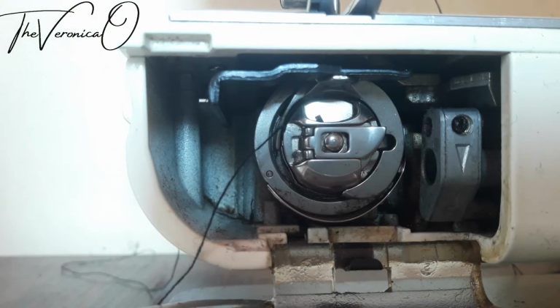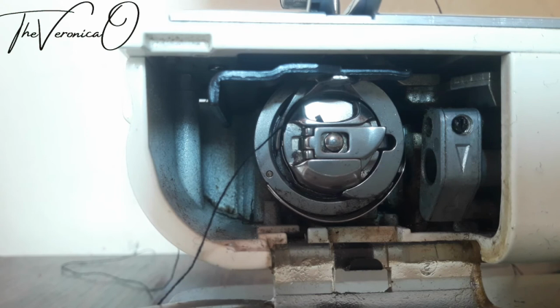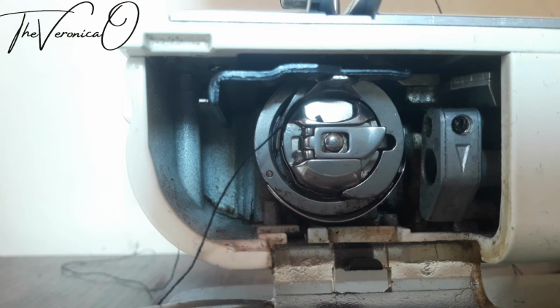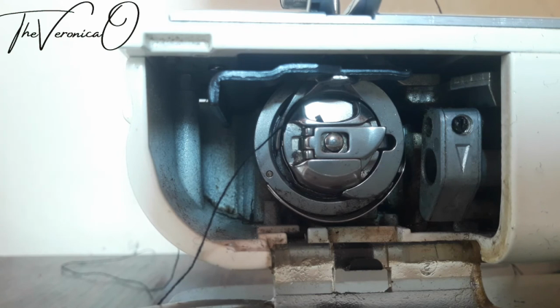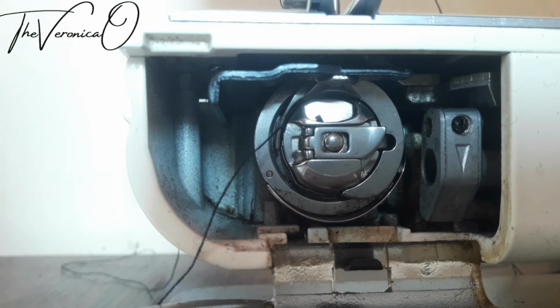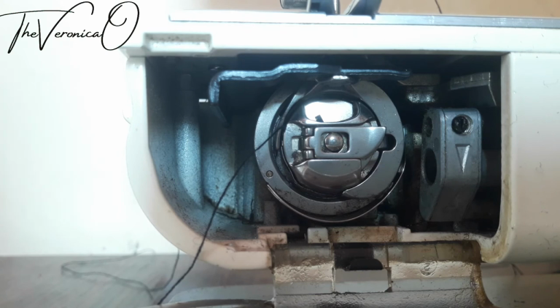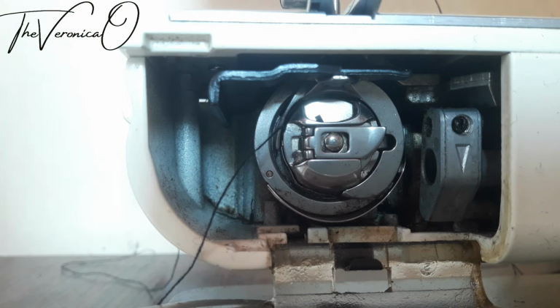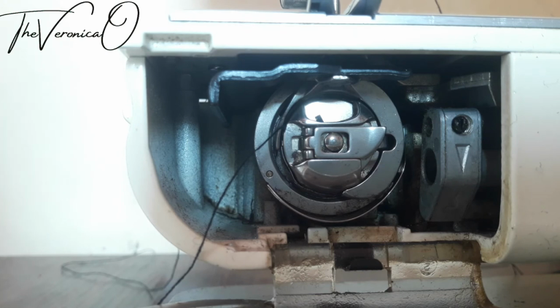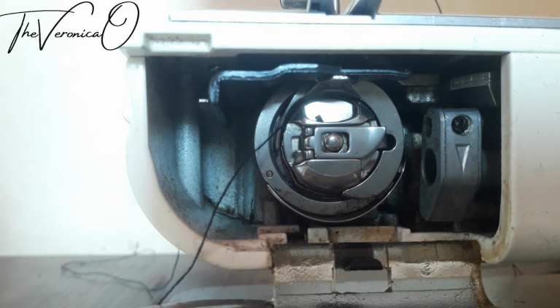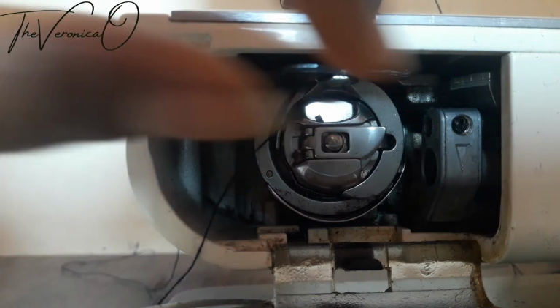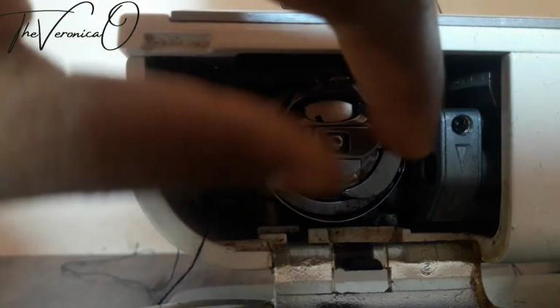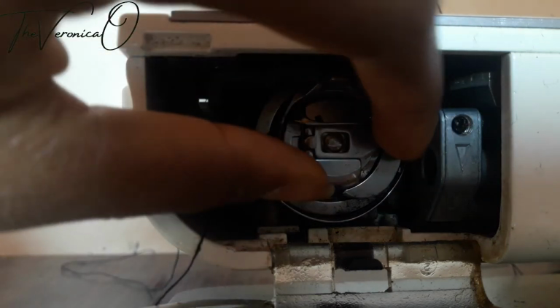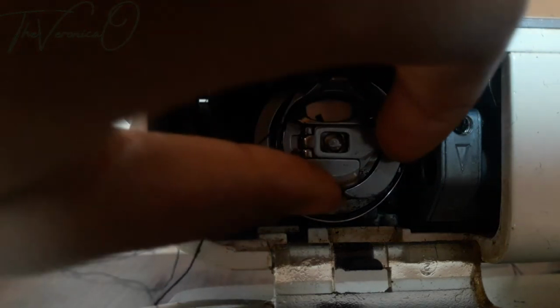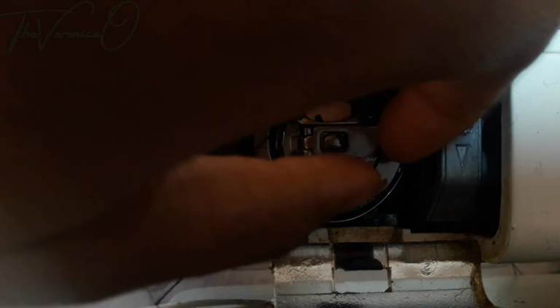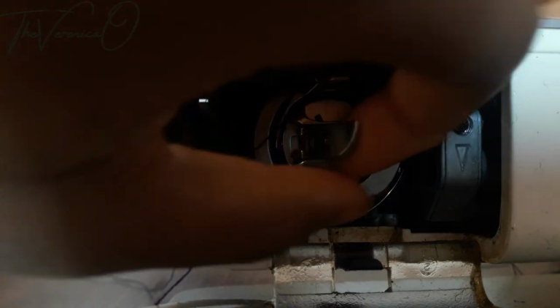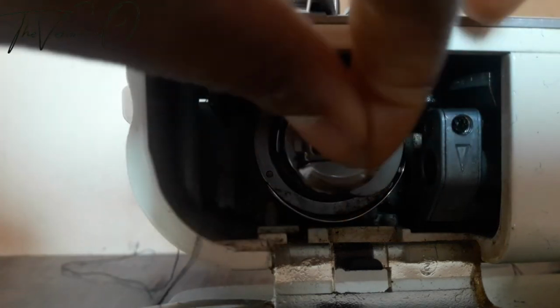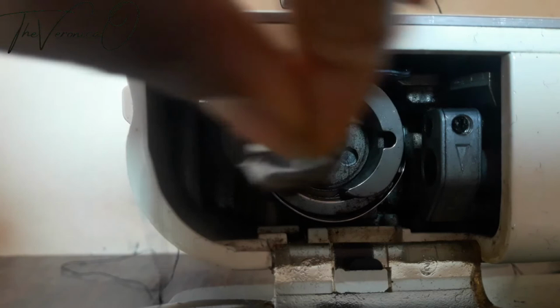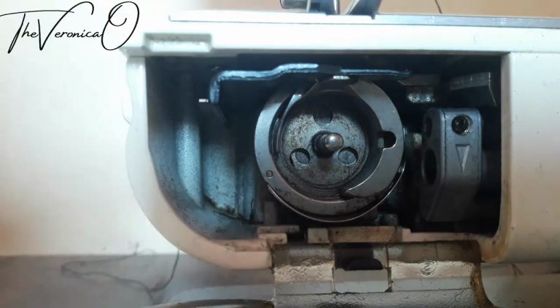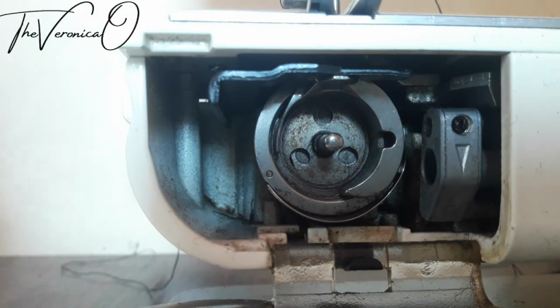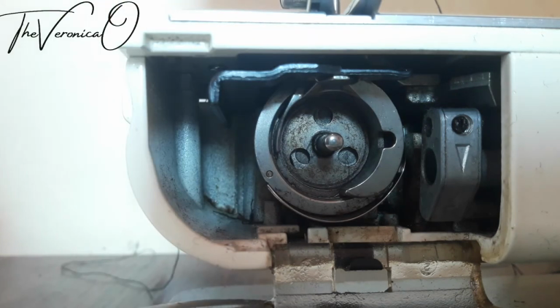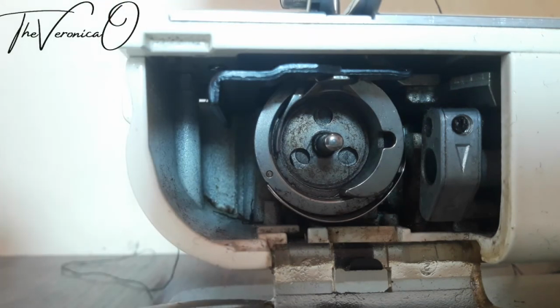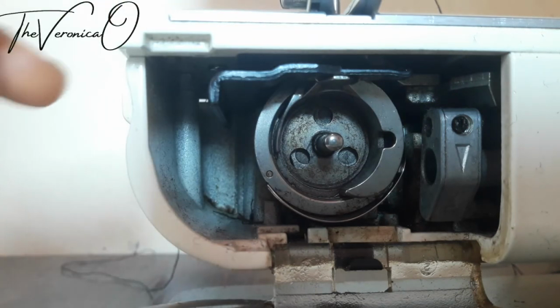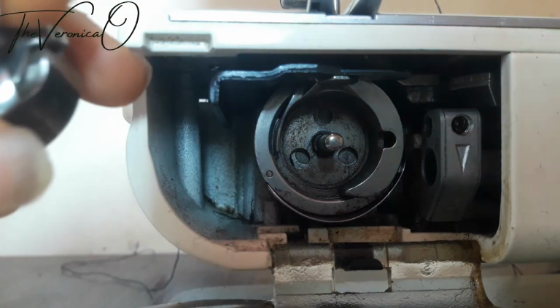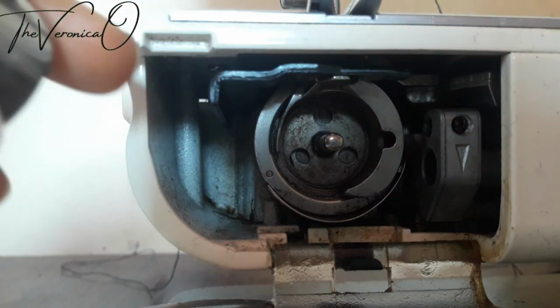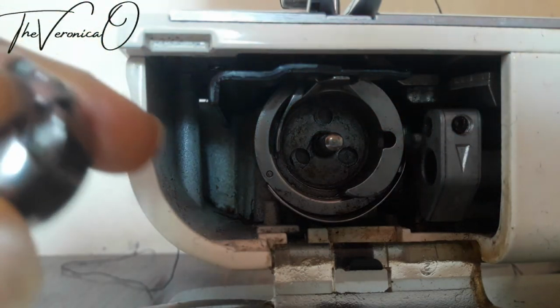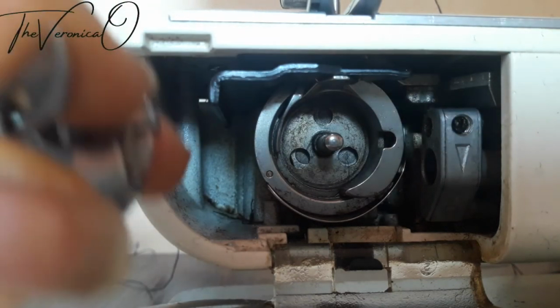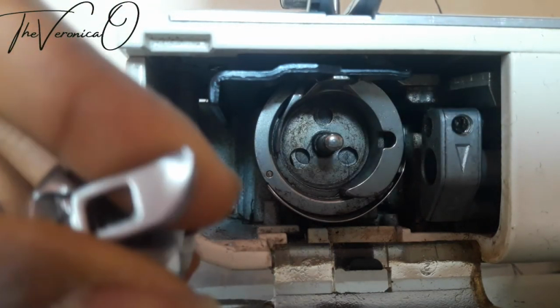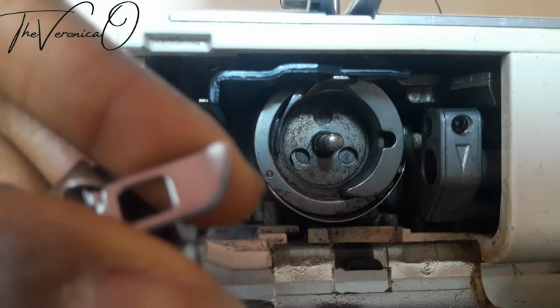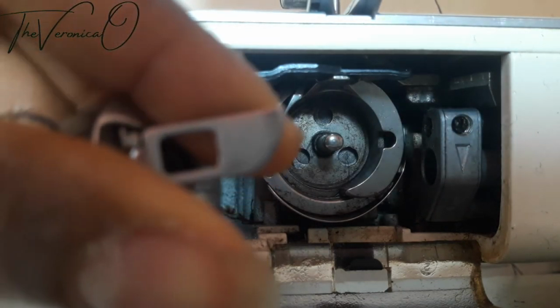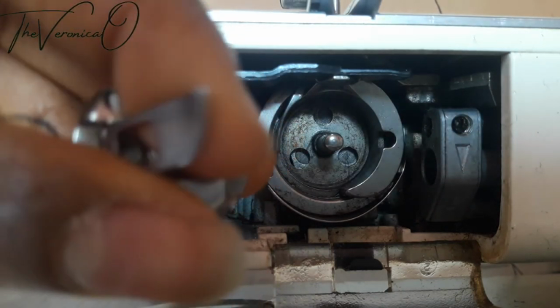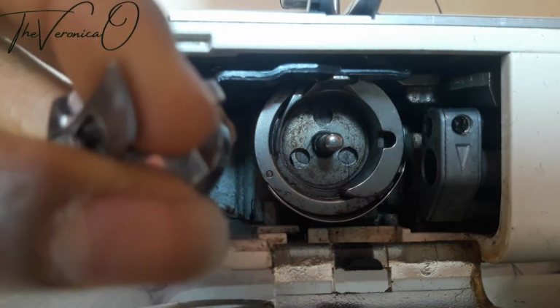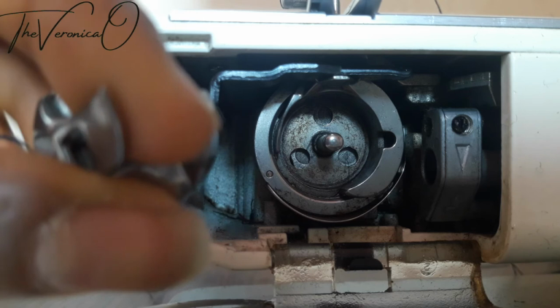I'll take it off by raising the latch and repeat the process again for you to understand better.